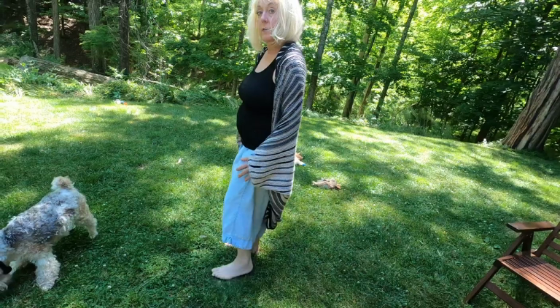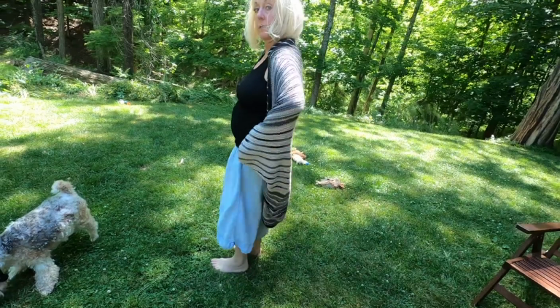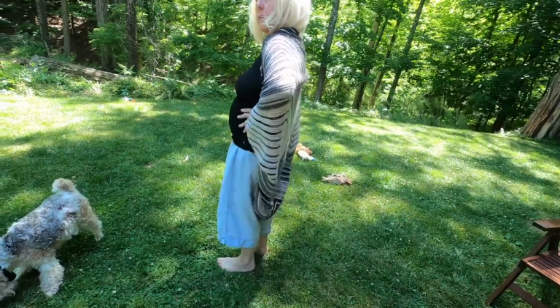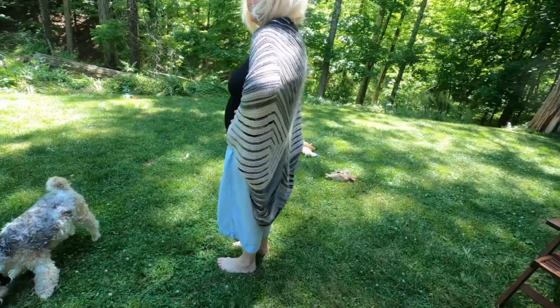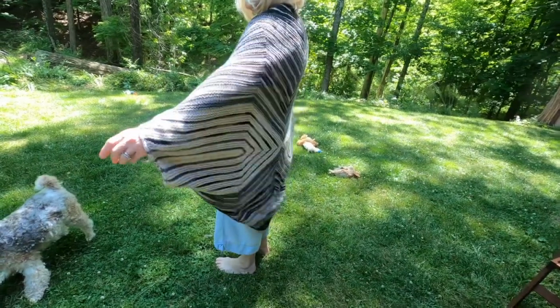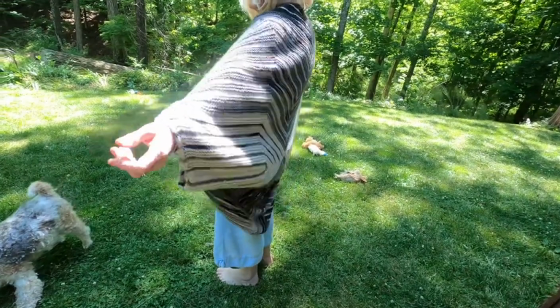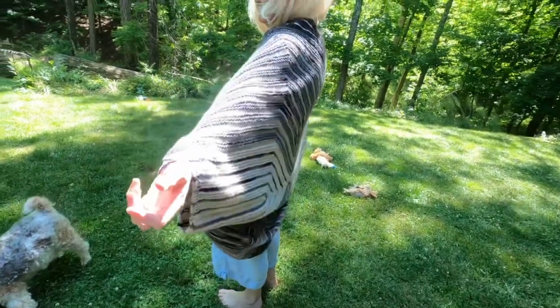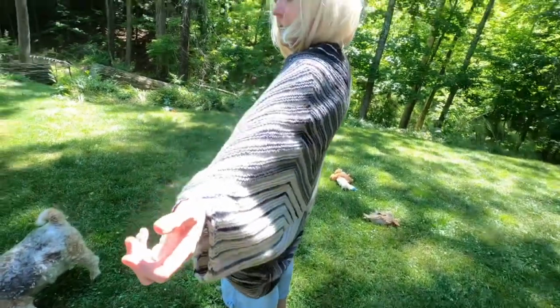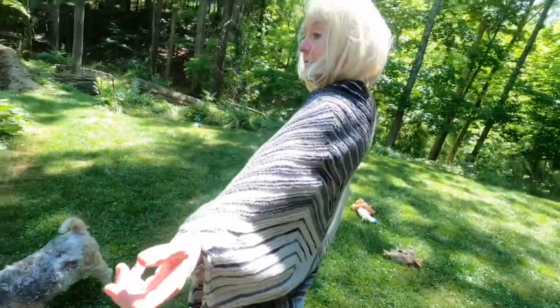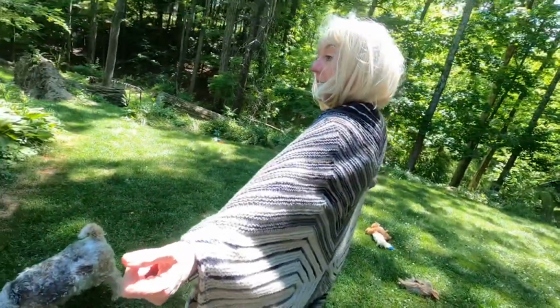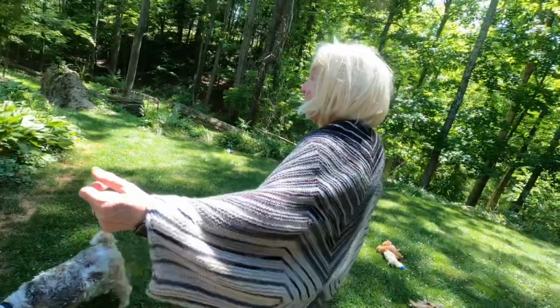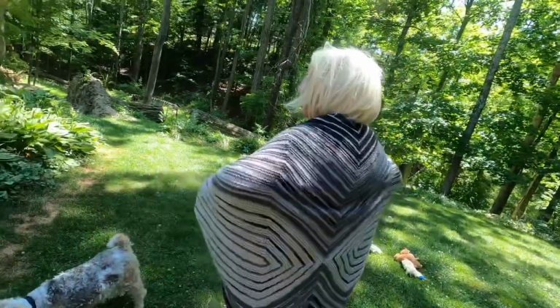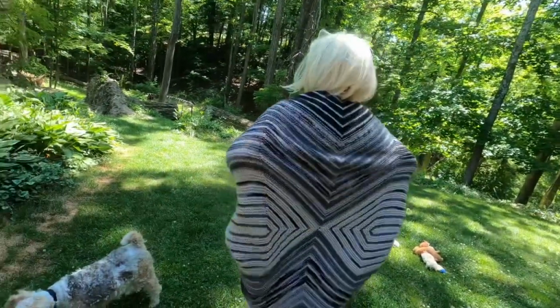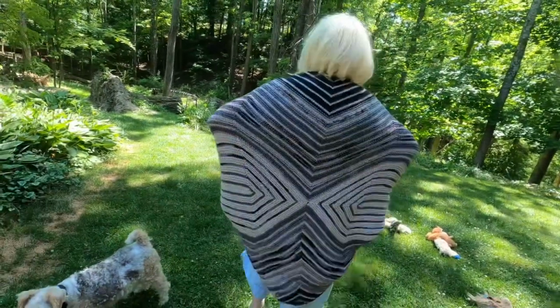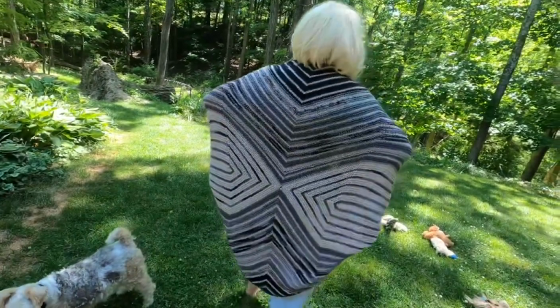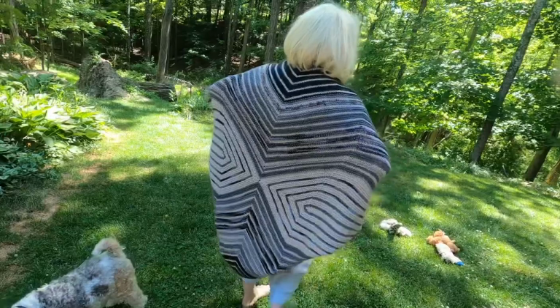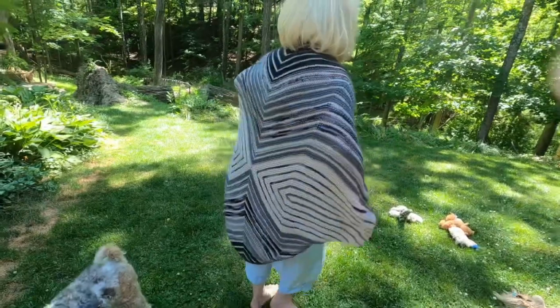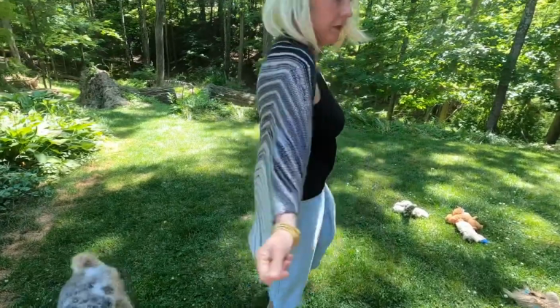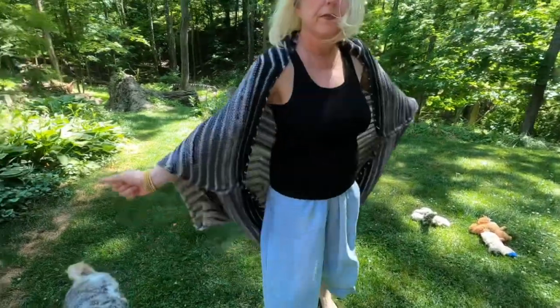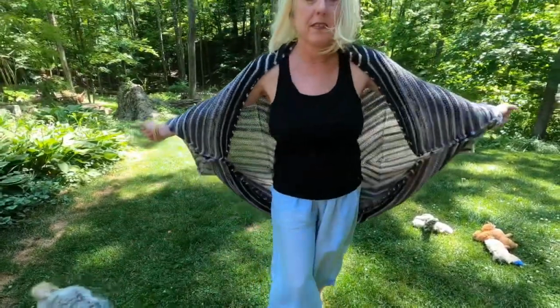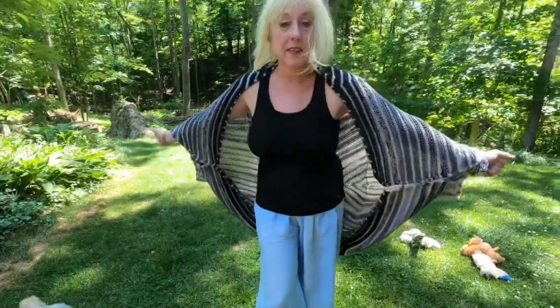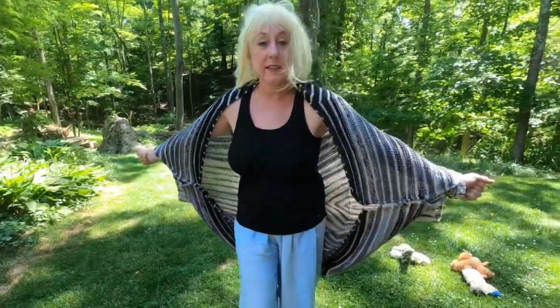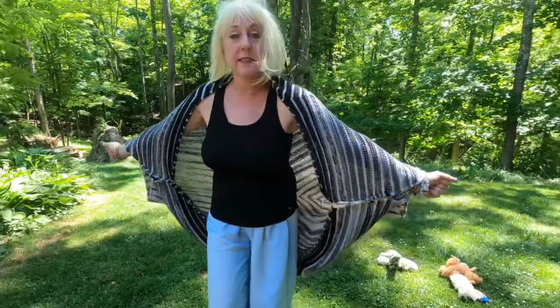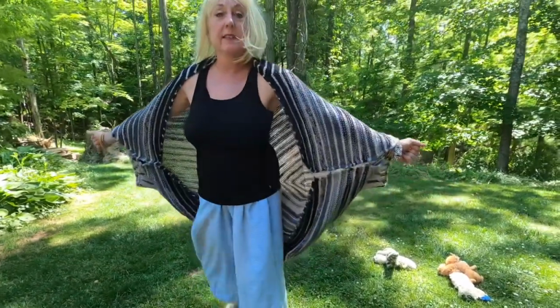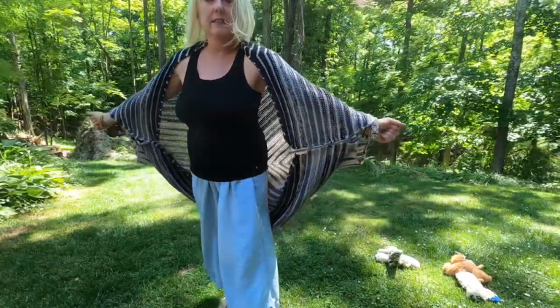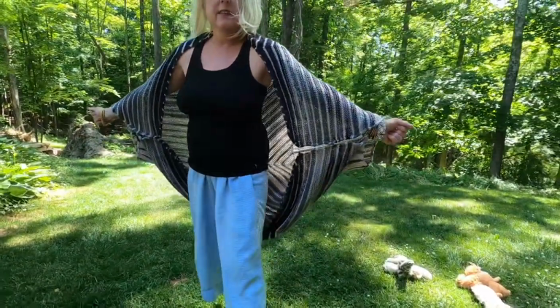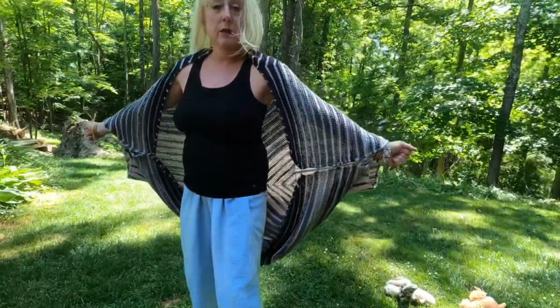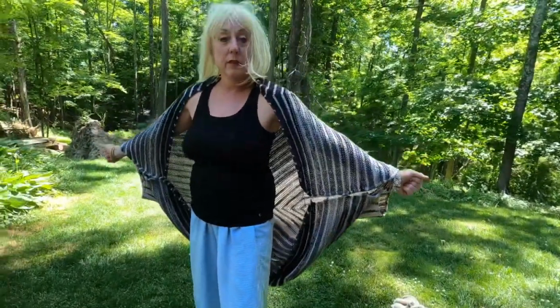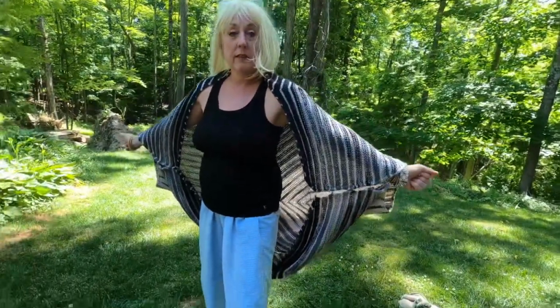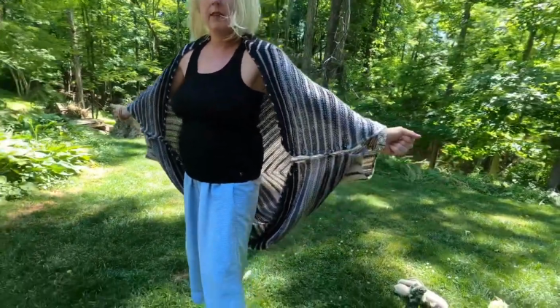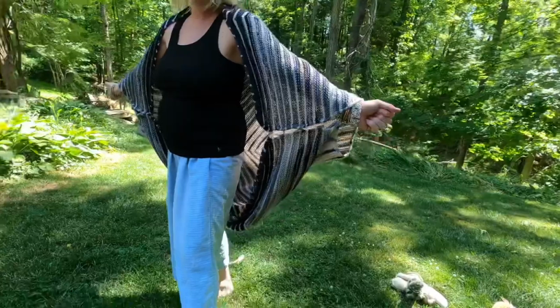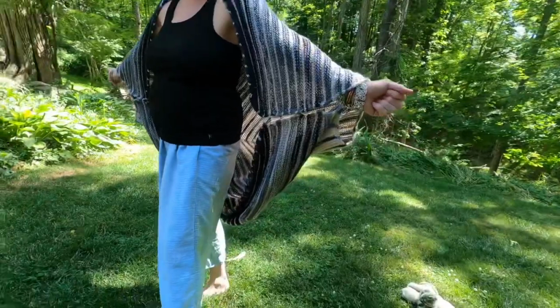And of course, we're doing it in 90-degree weather. Move slowly.